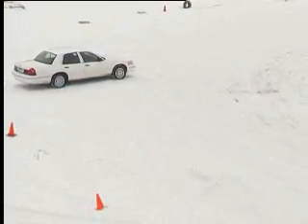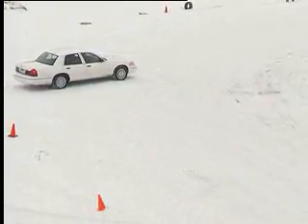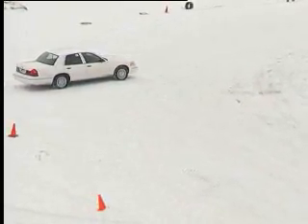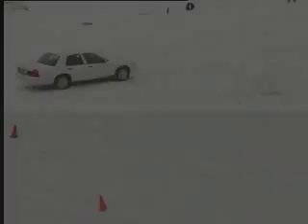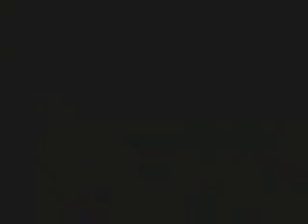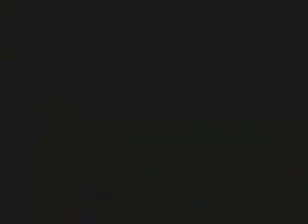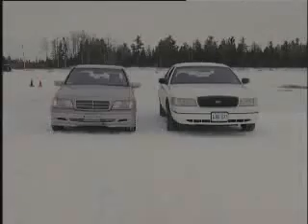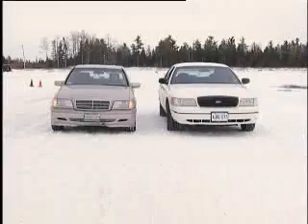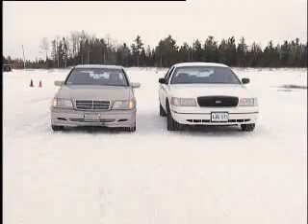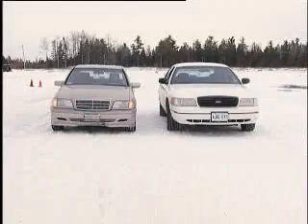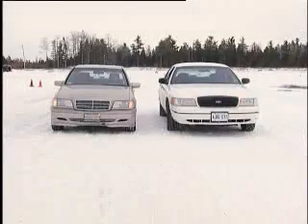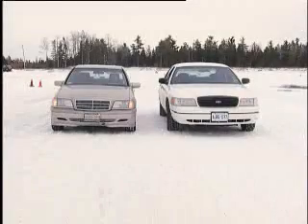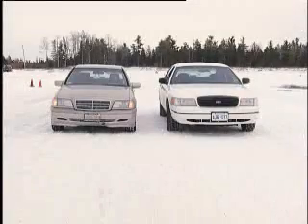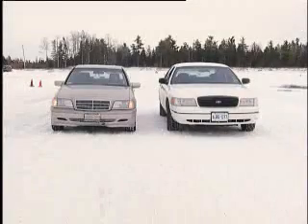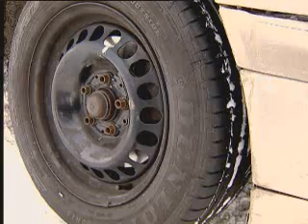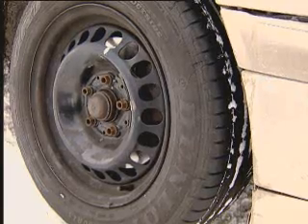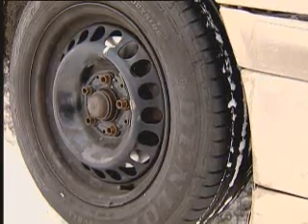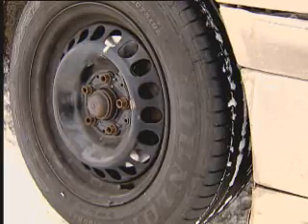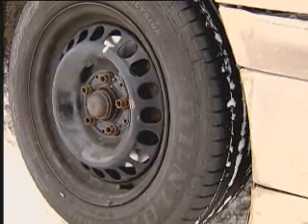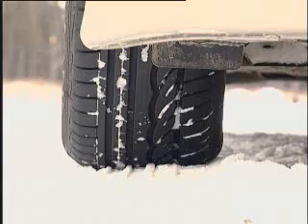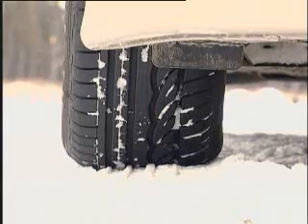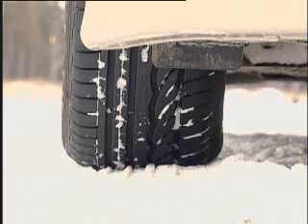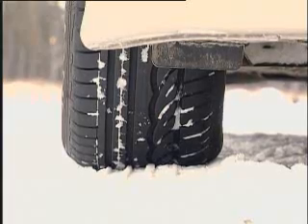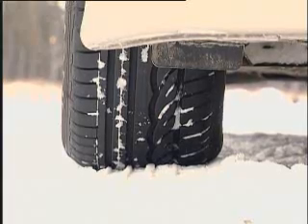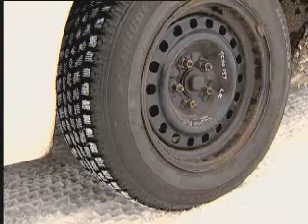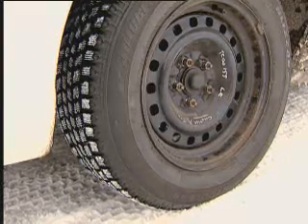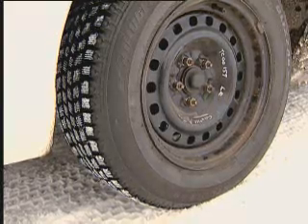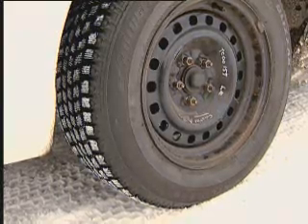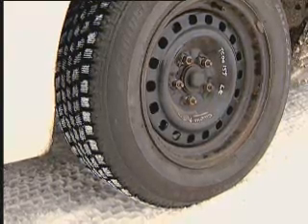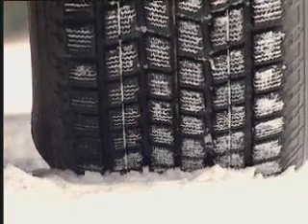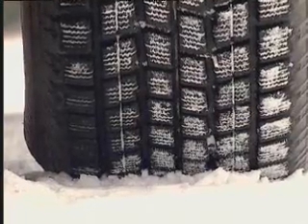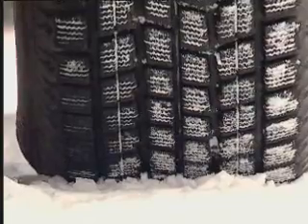And in case you're thinking that it's the car that makes the difference, let's switch the tires around and try again. This time, the gold Mercedes has four all-season tires, and the white Ford has four winter tires.